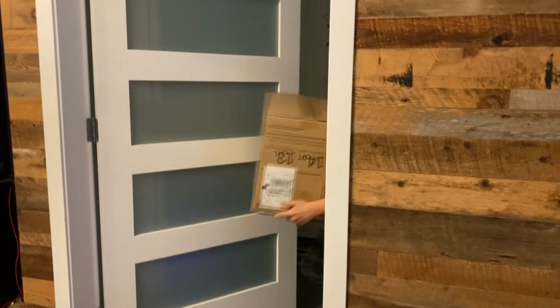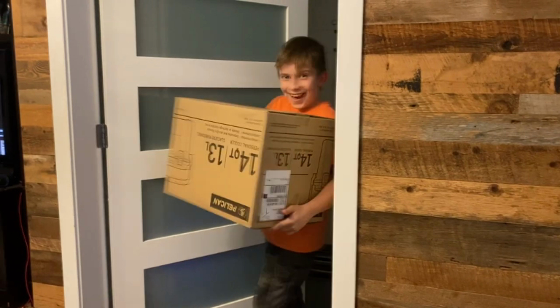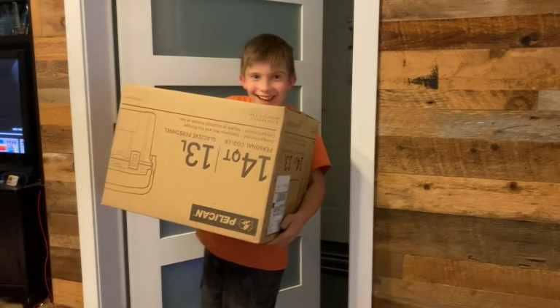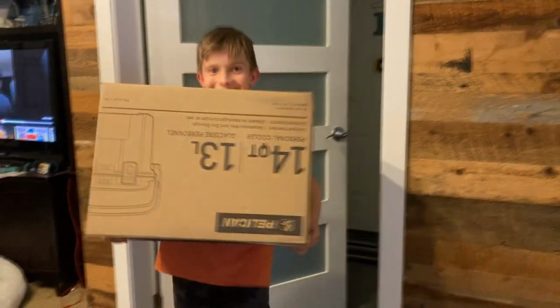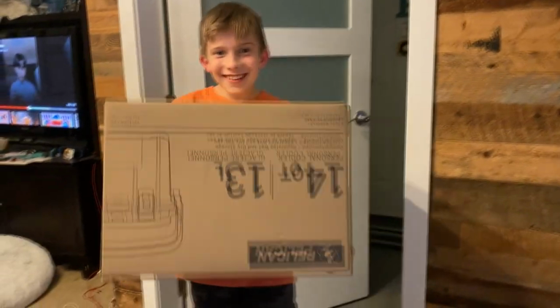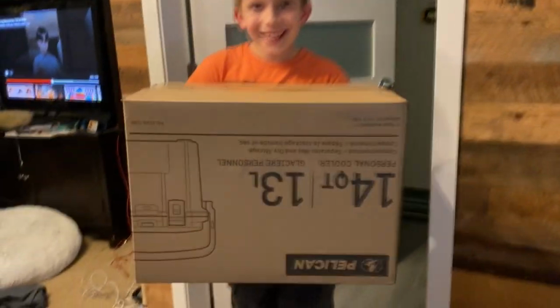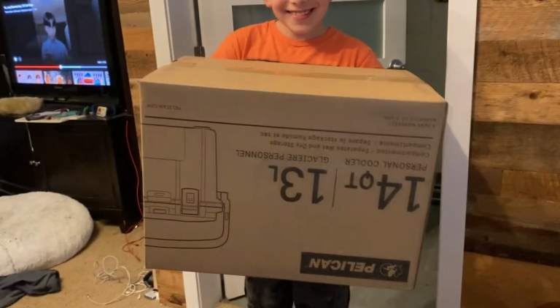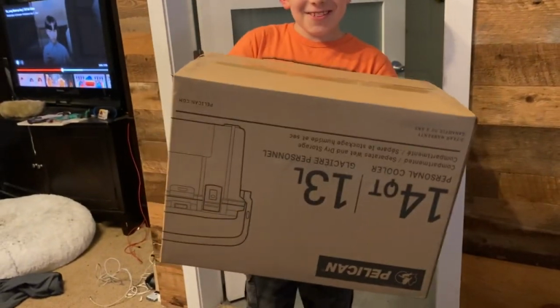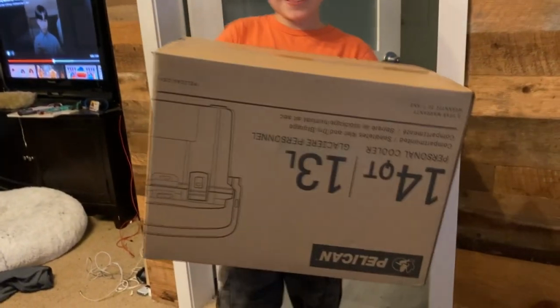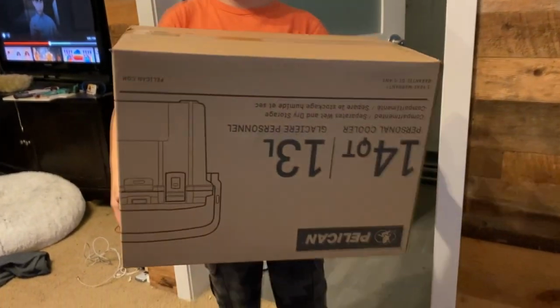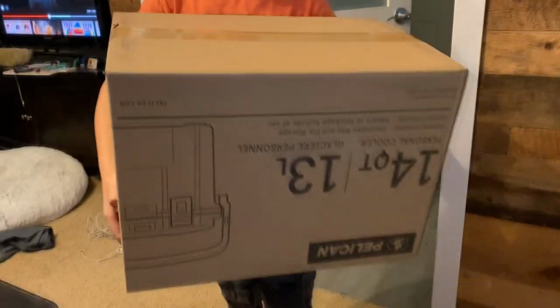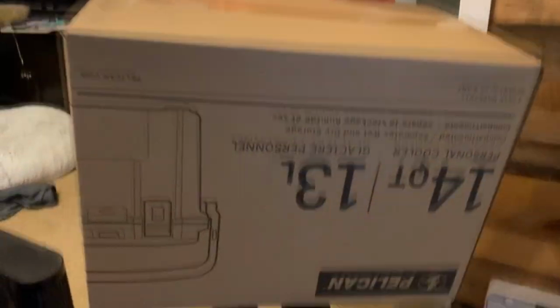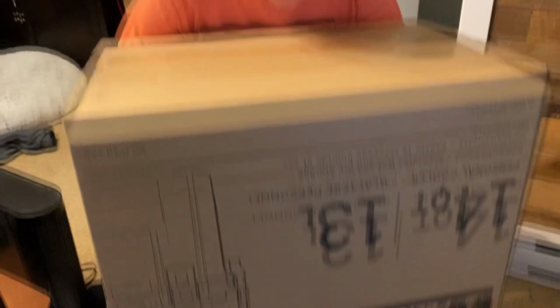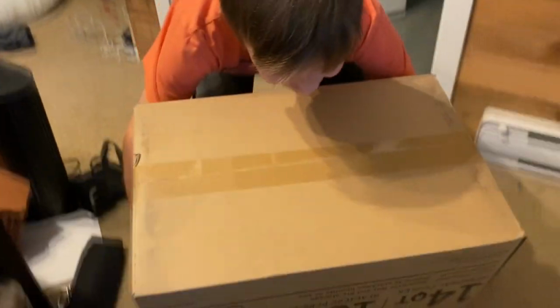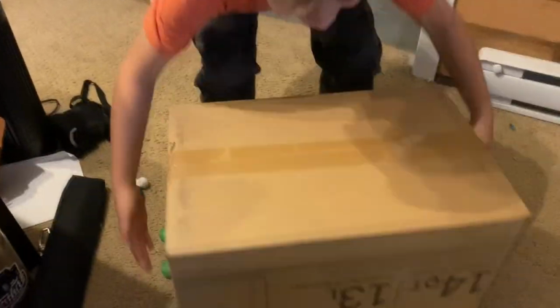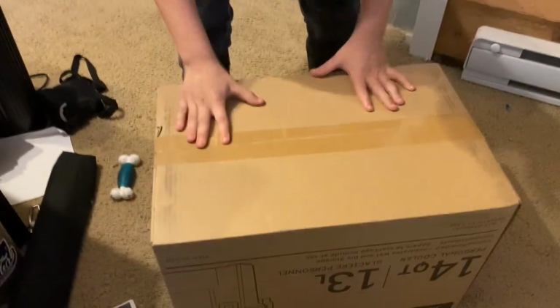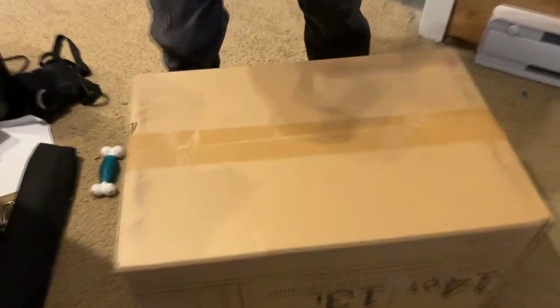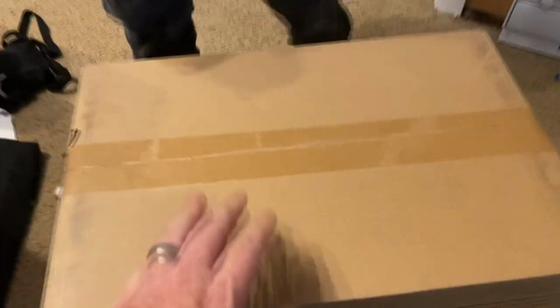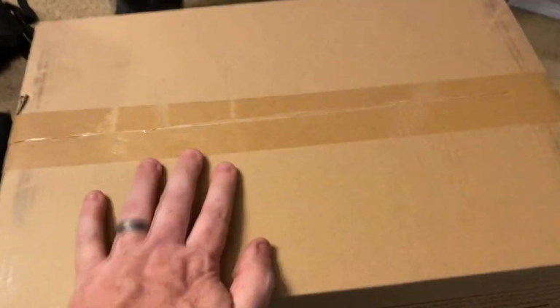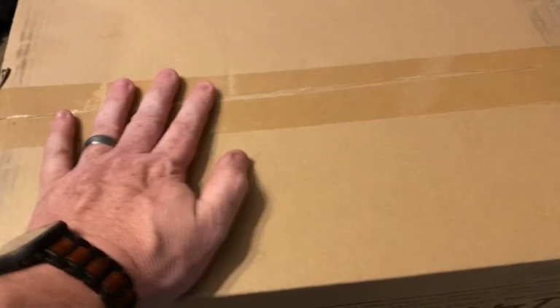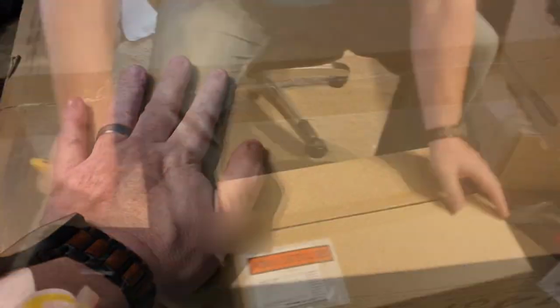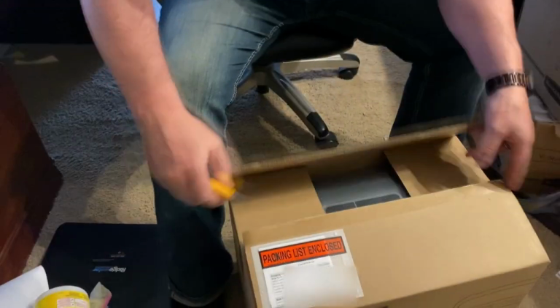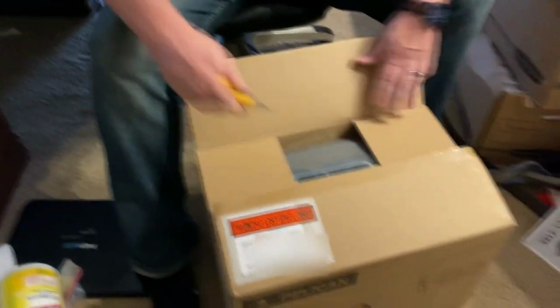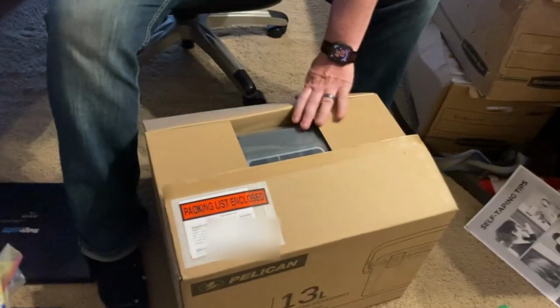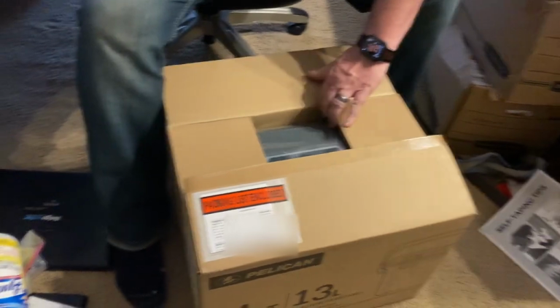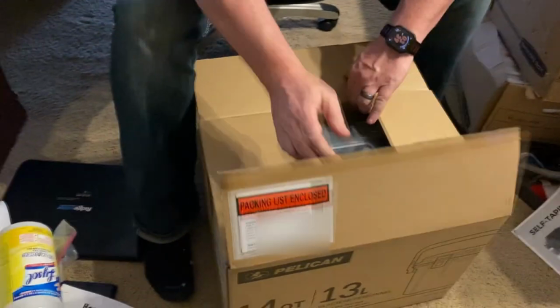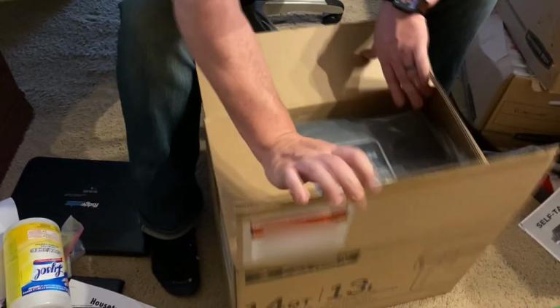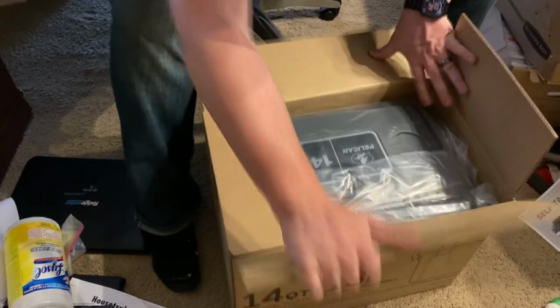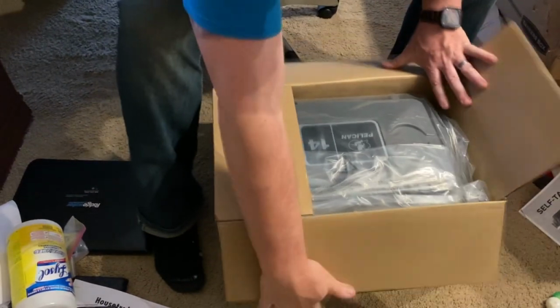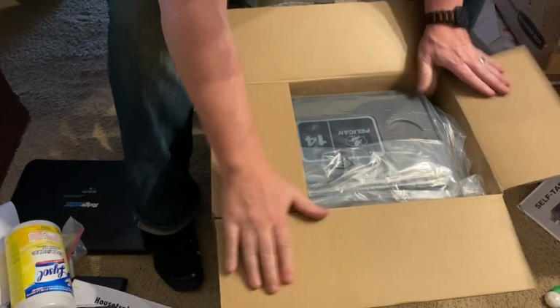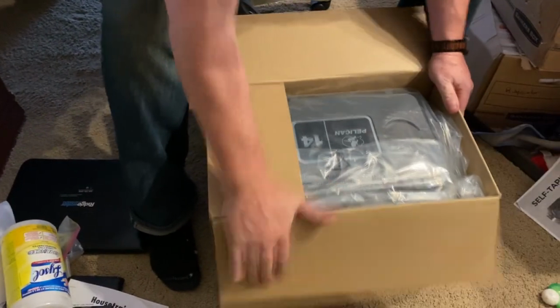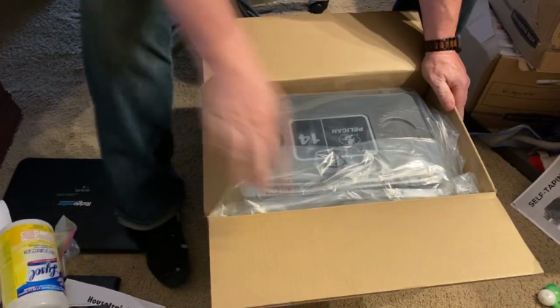Look what I found! What the heck's that? Another Falcon one! Are you serious? Yeah! Okay, let's check this out. Let's open this up. Oh, this is cool!